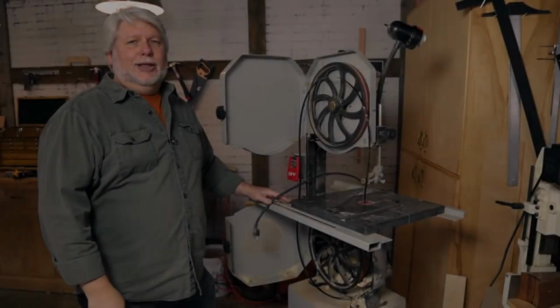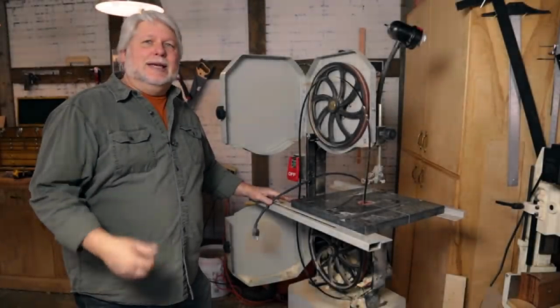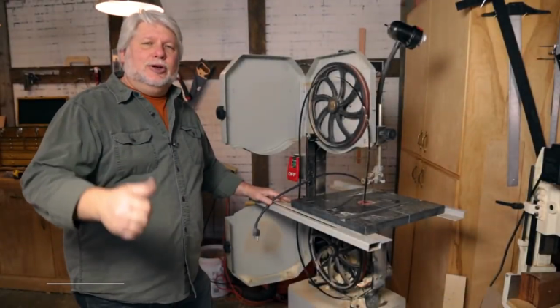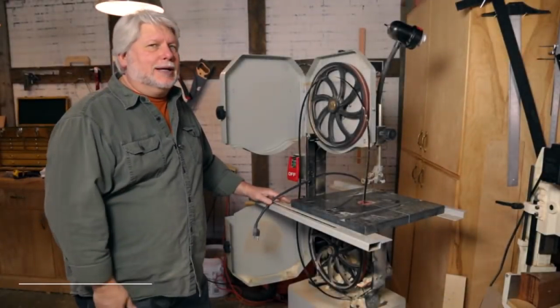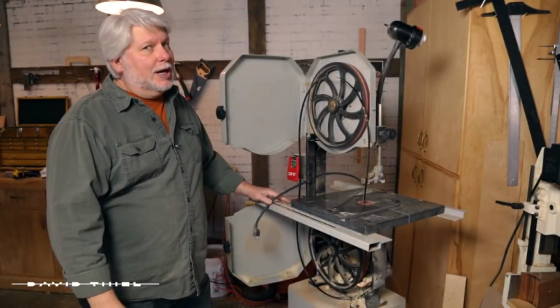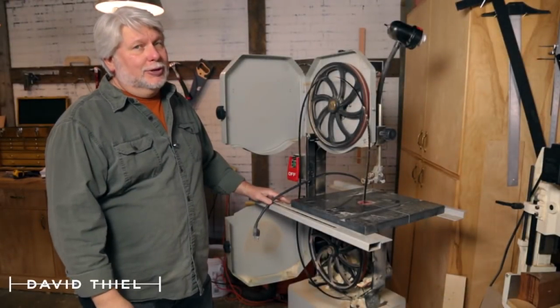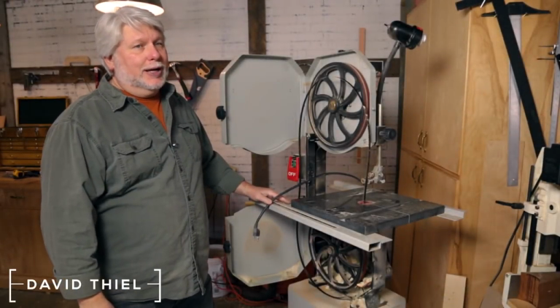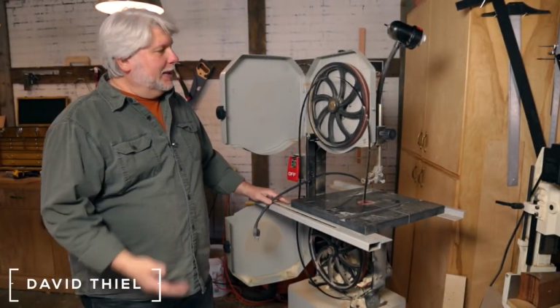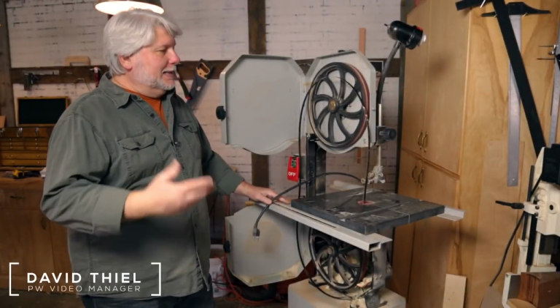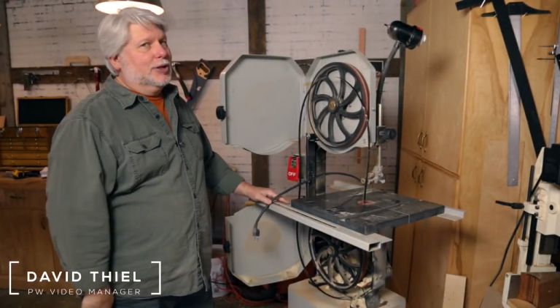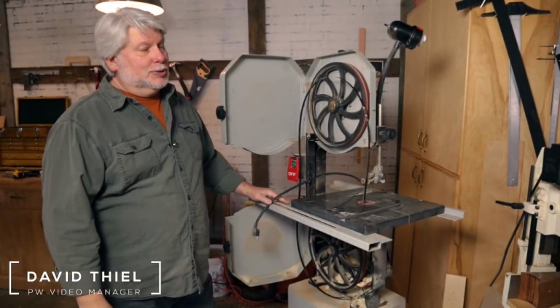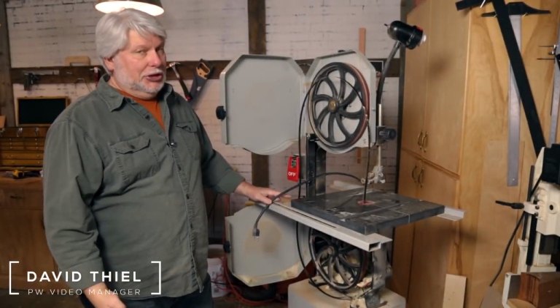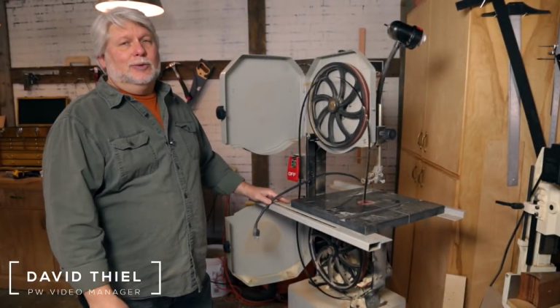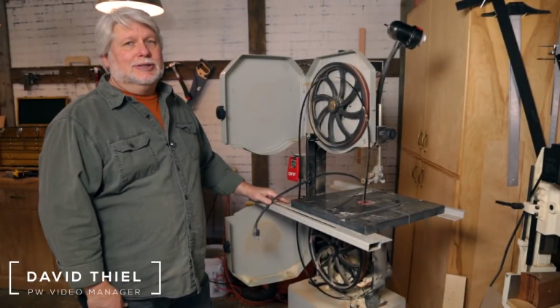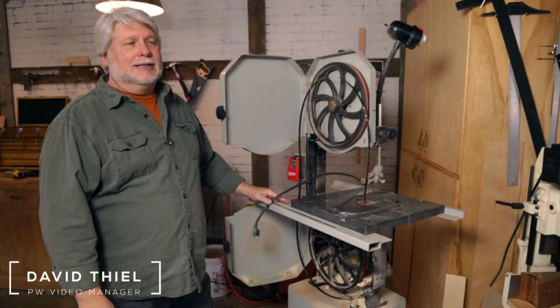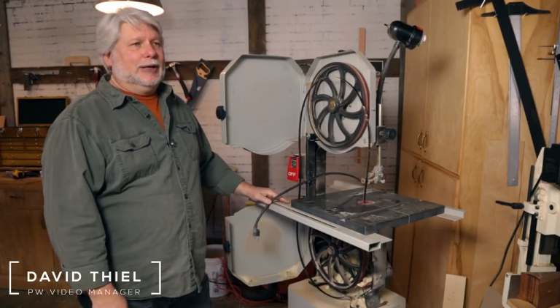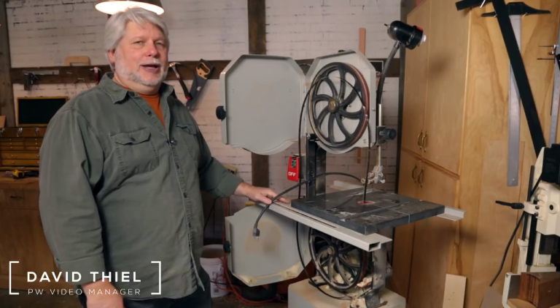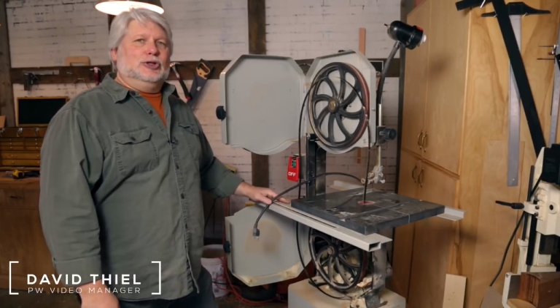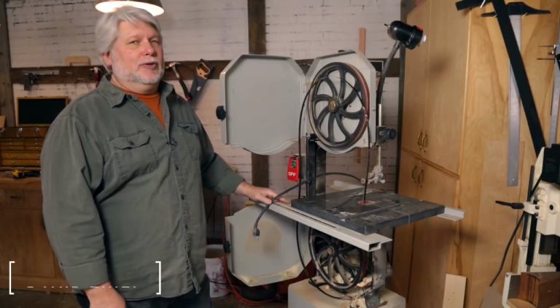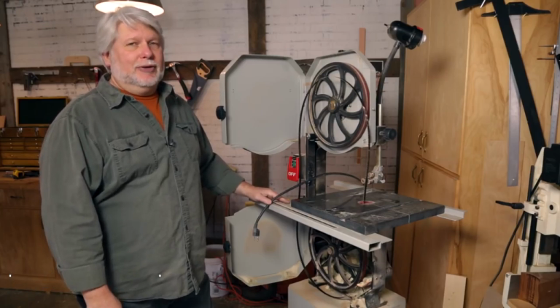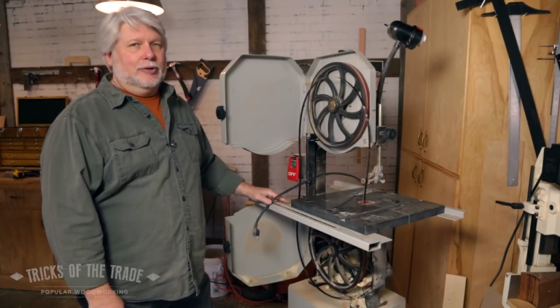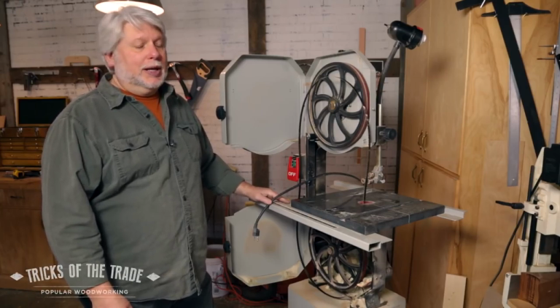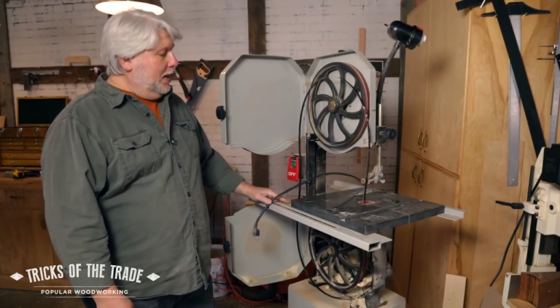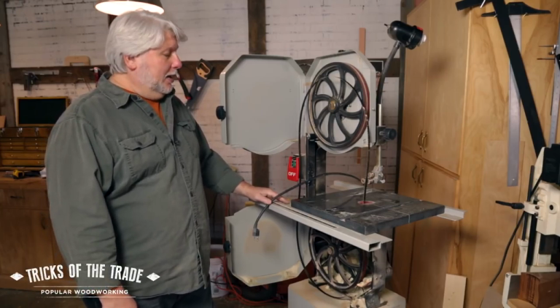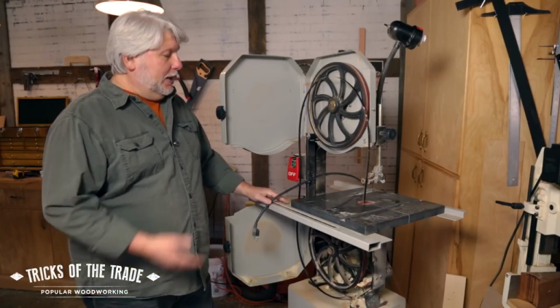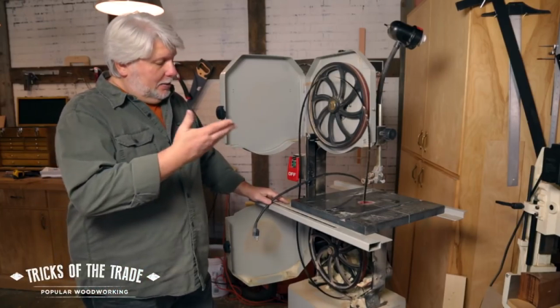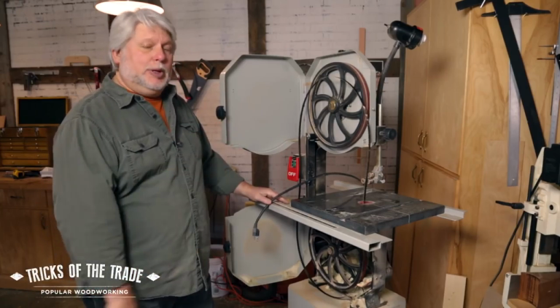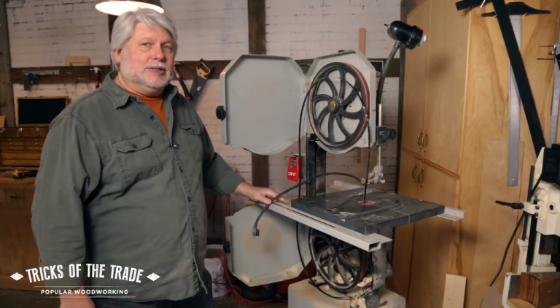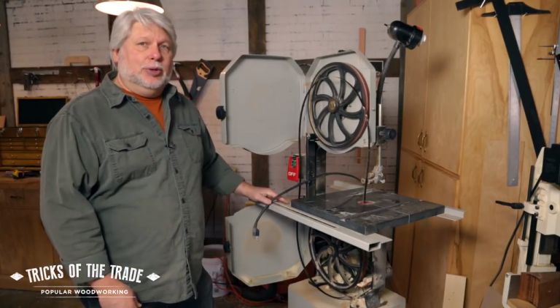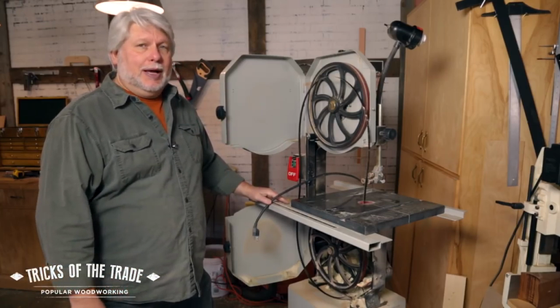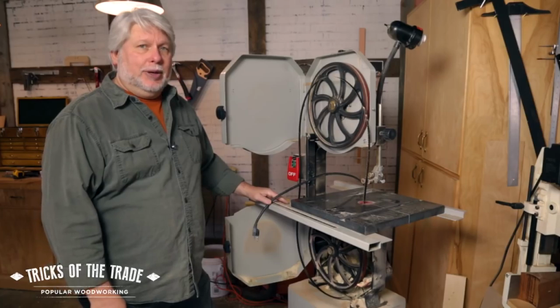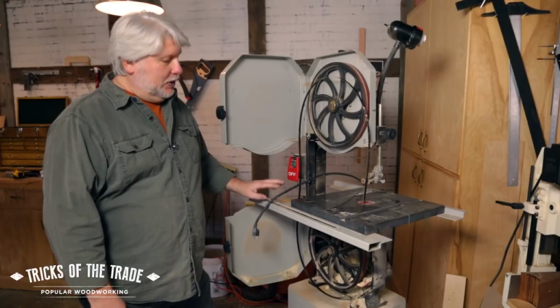Hey there, David Thiel back in the shop with another trick. This is one of those duh ones that I kind of feel stupid for not having thought of, but it's about putting a bandsaw blade back on the bandsaw.